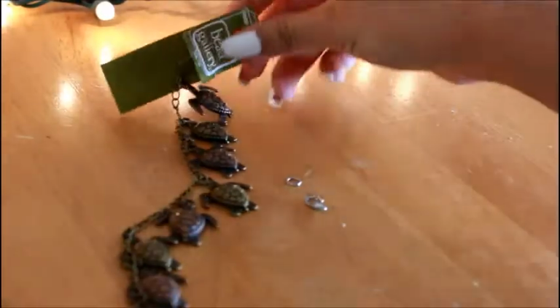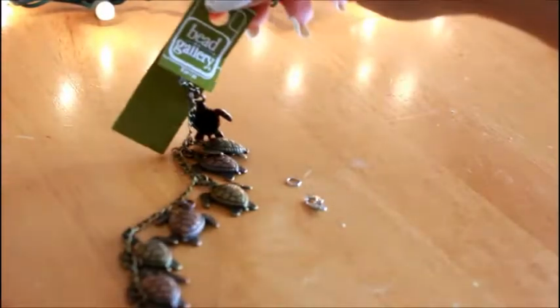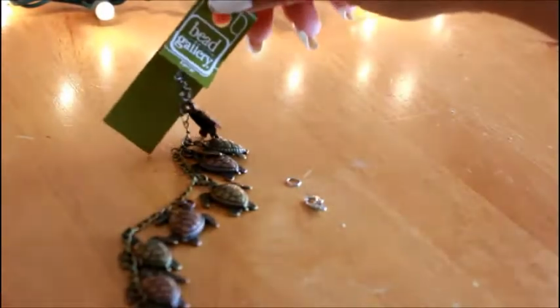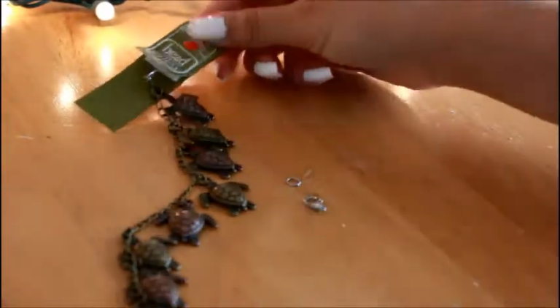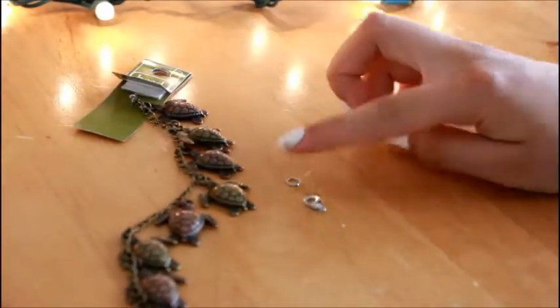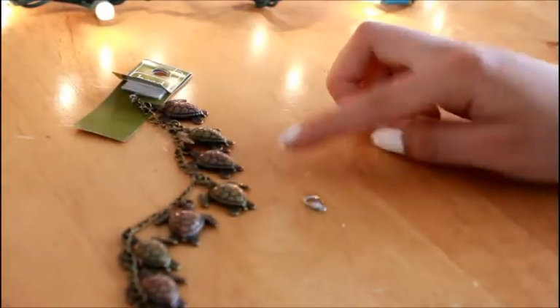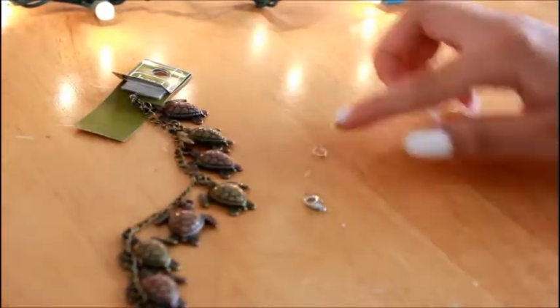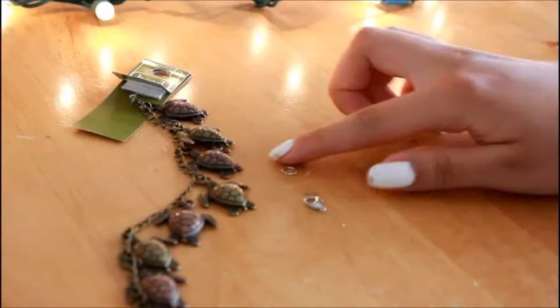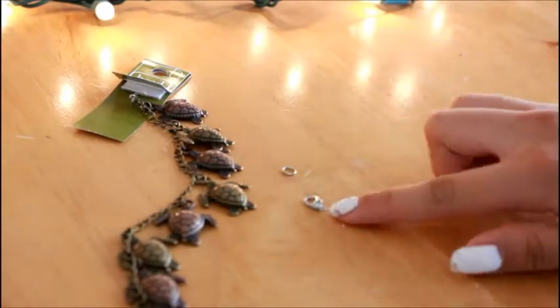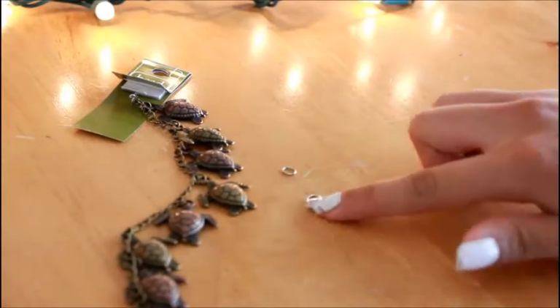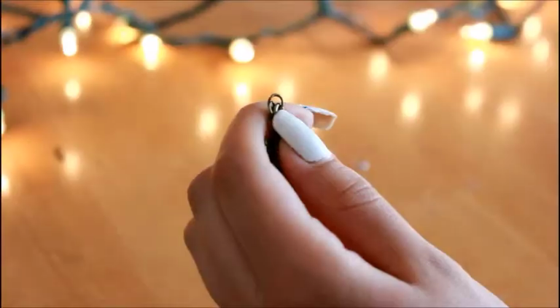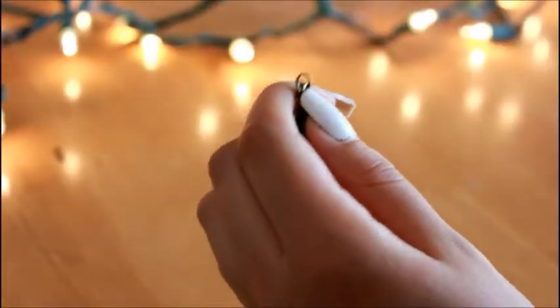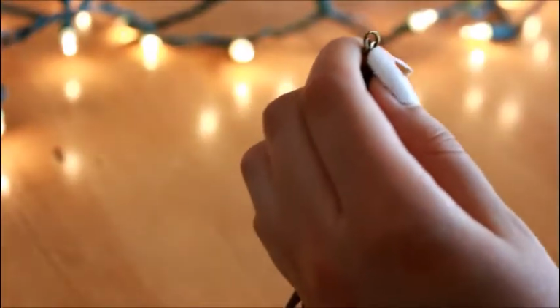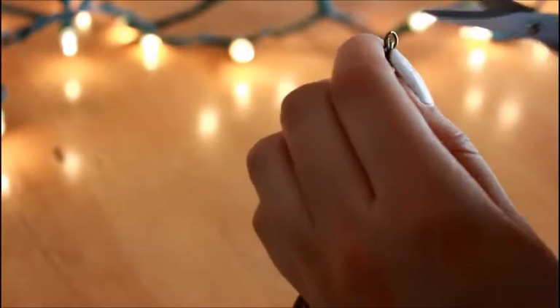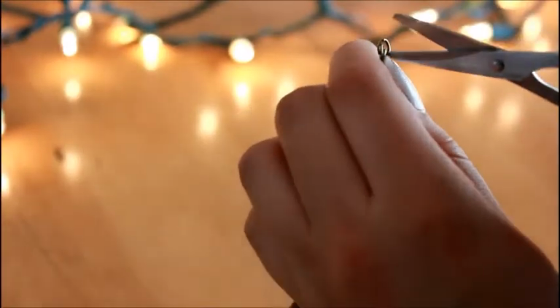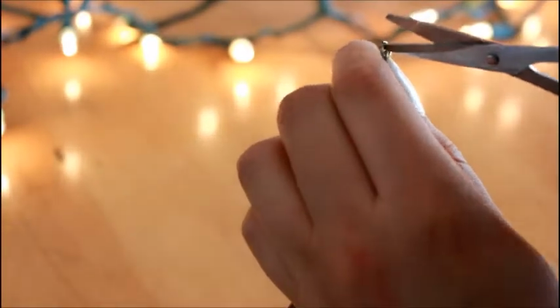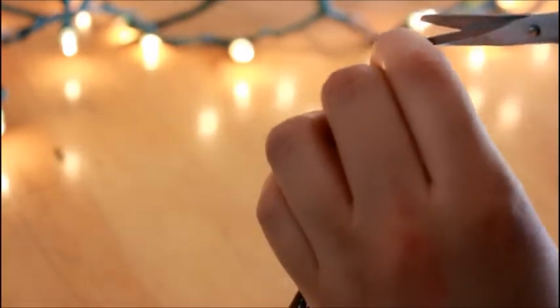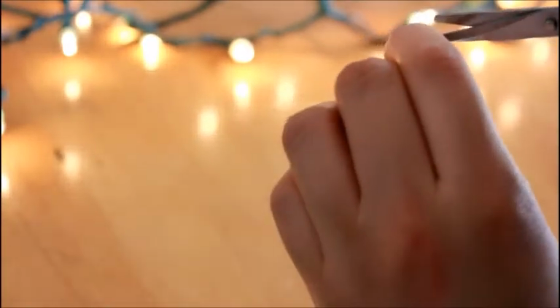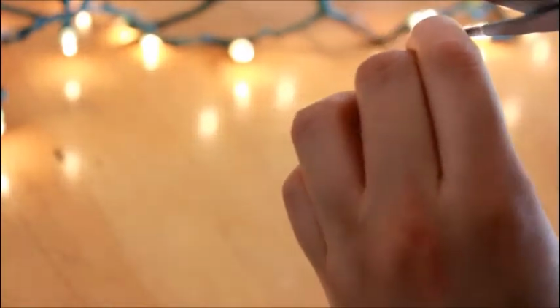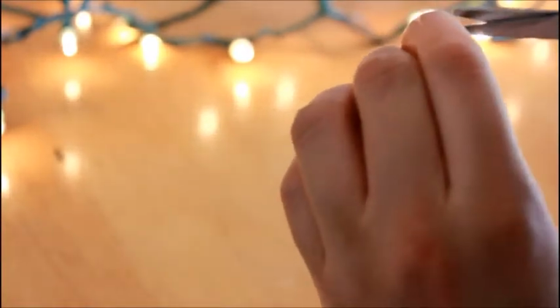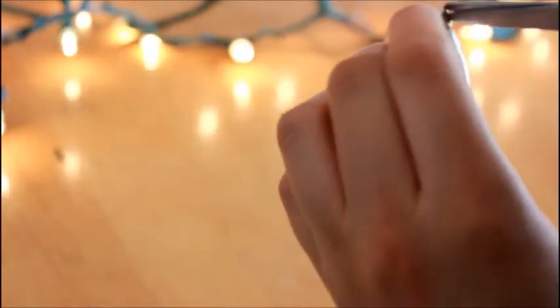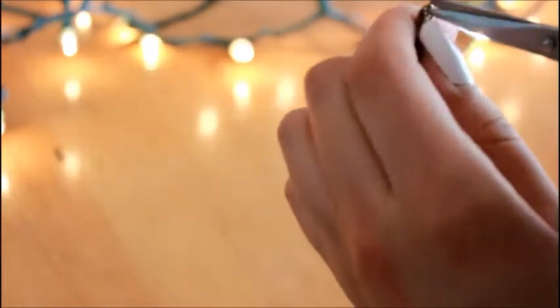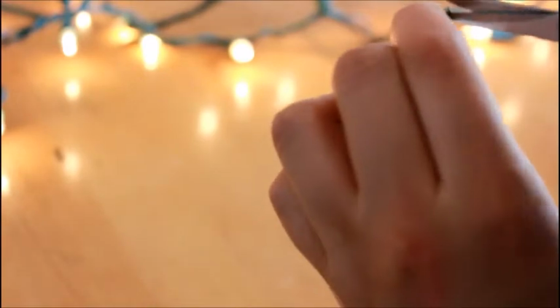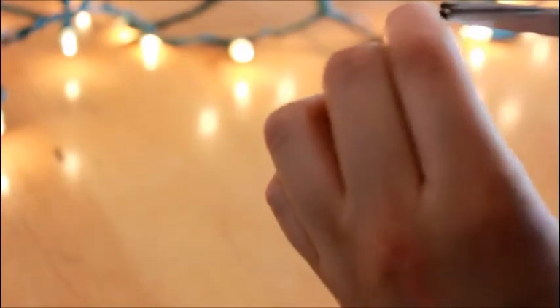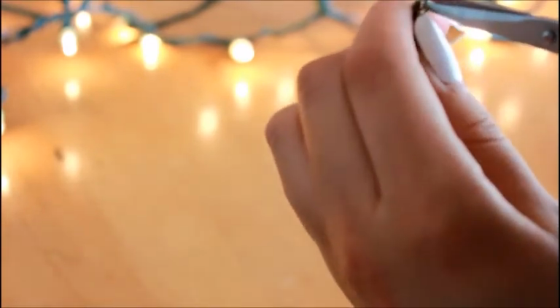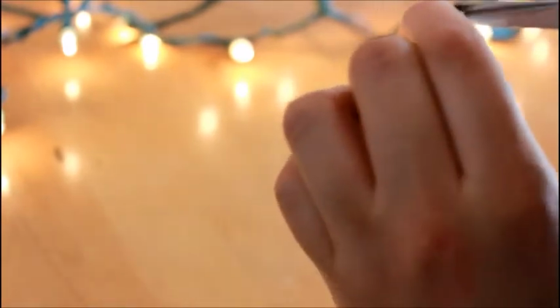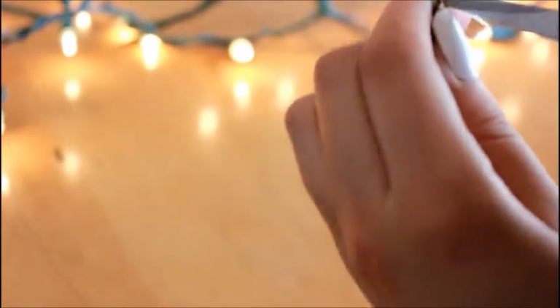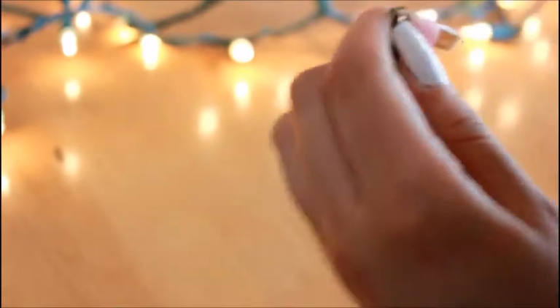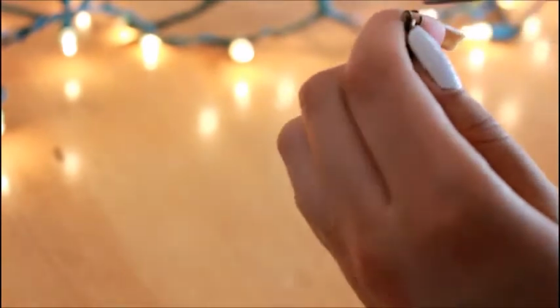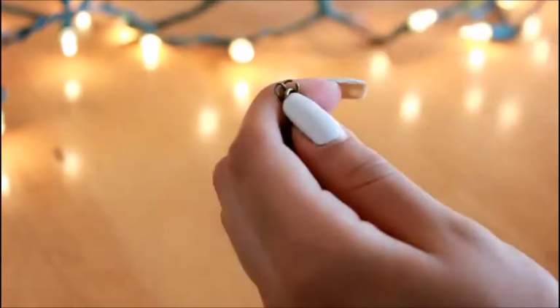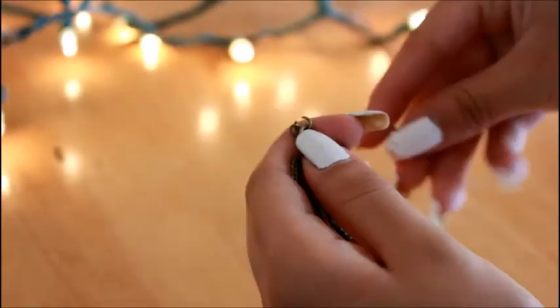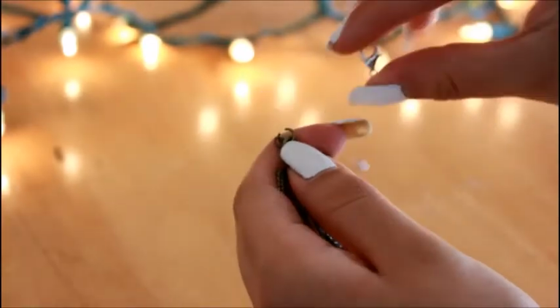Okay guys, so this one is very simple to make. All you're going to need is a charm chain and some clasp. Basically all you have to do is add the clasp to the charm chain and you're basically all done.